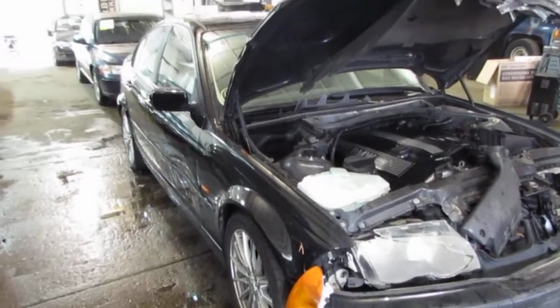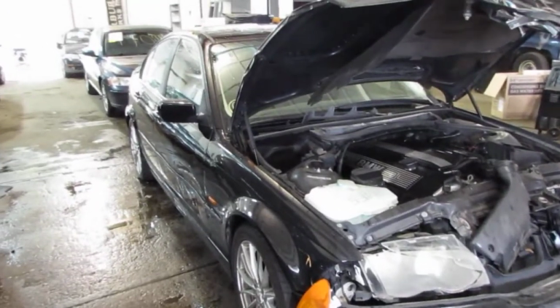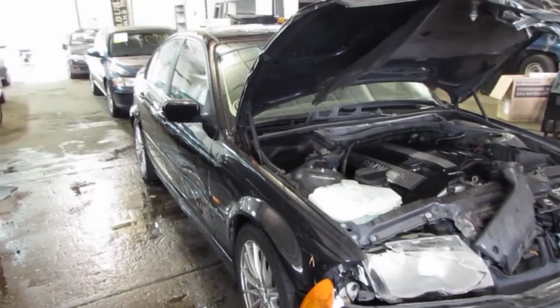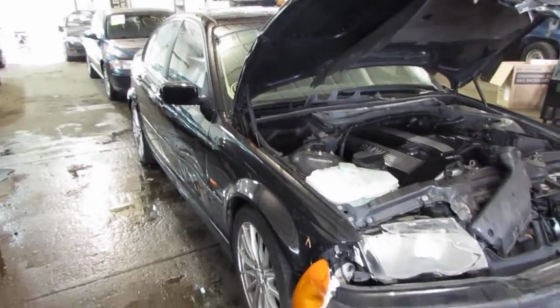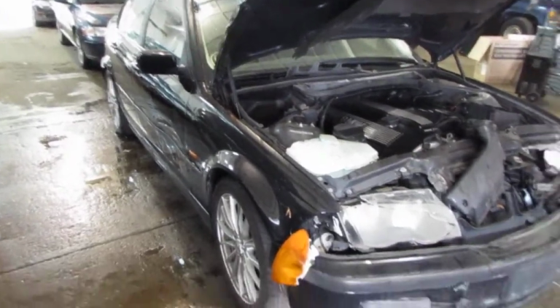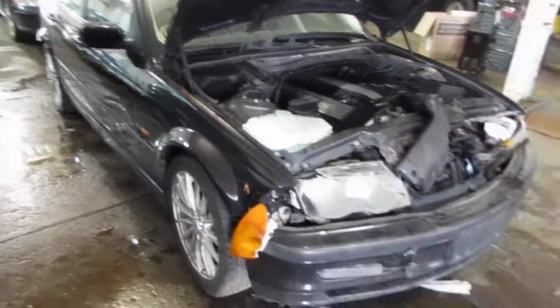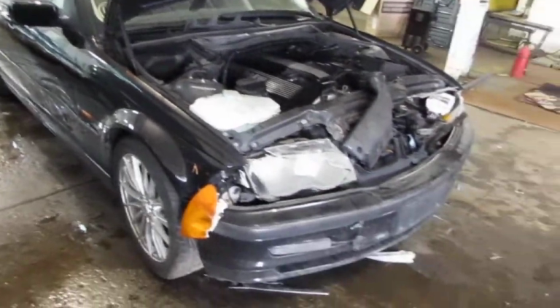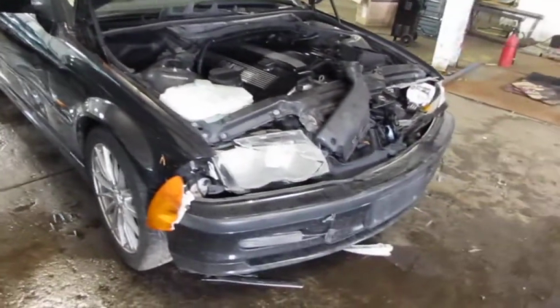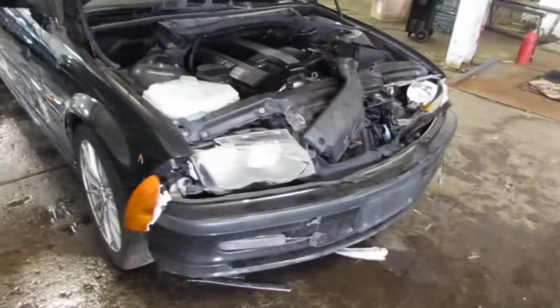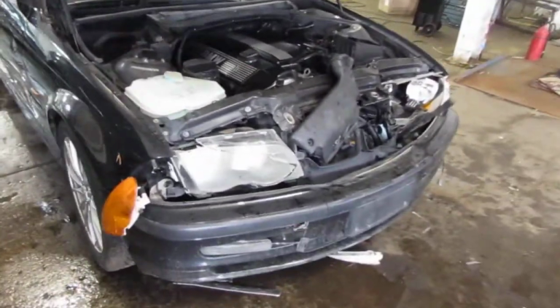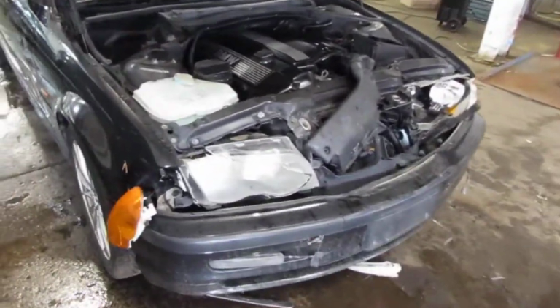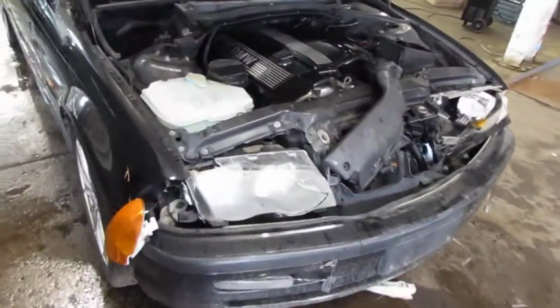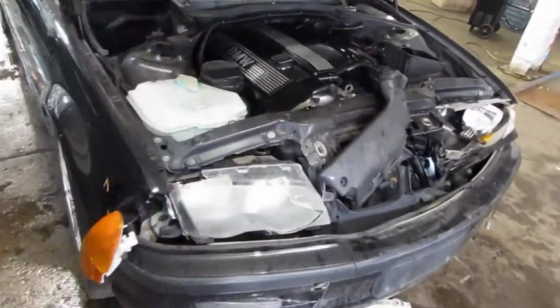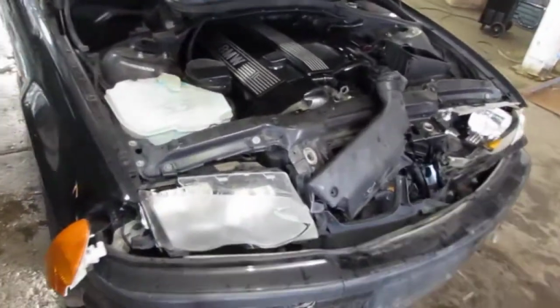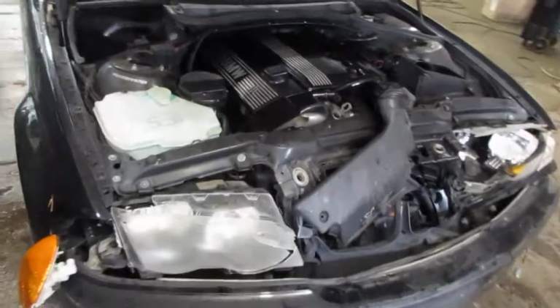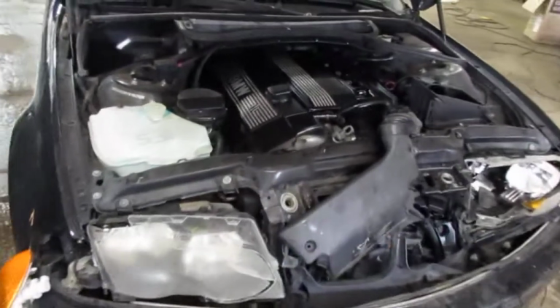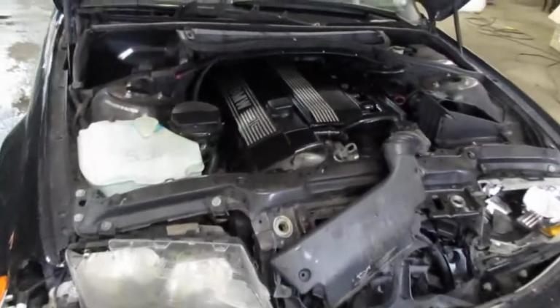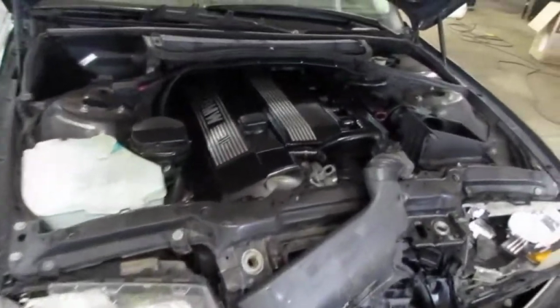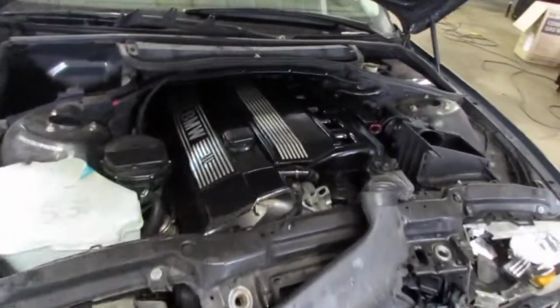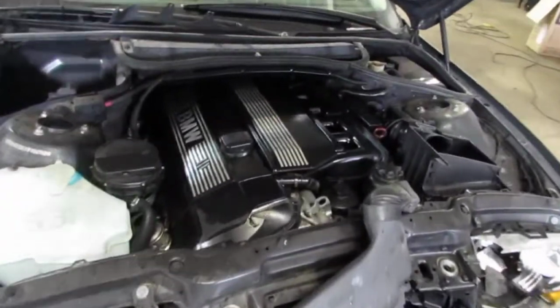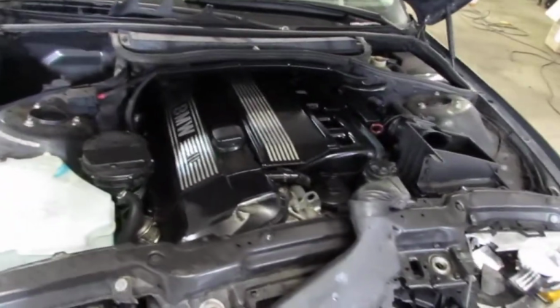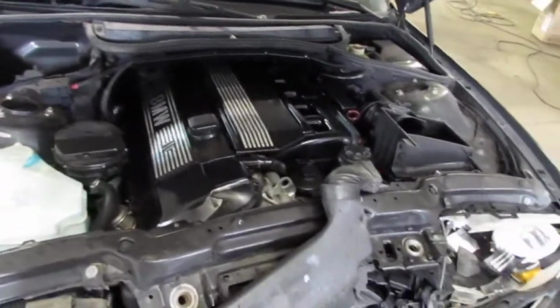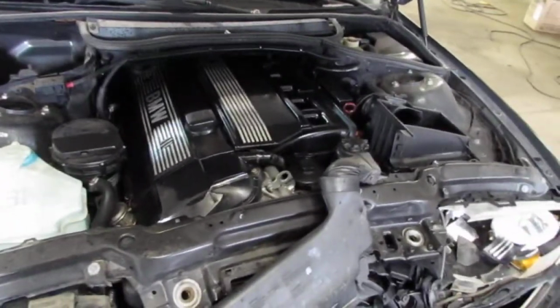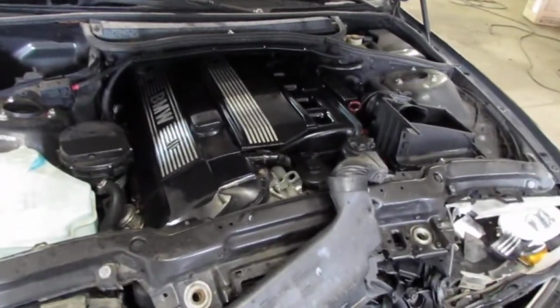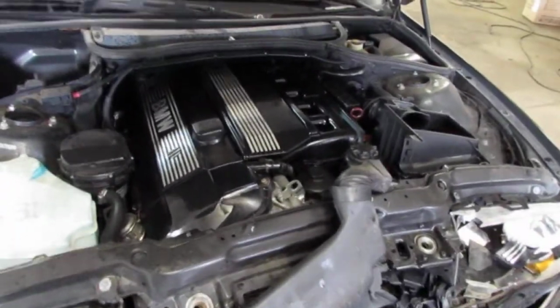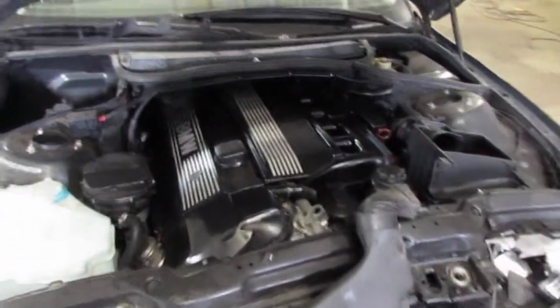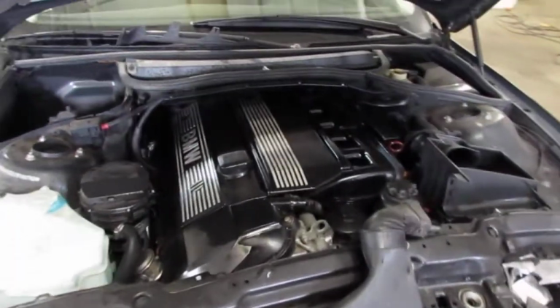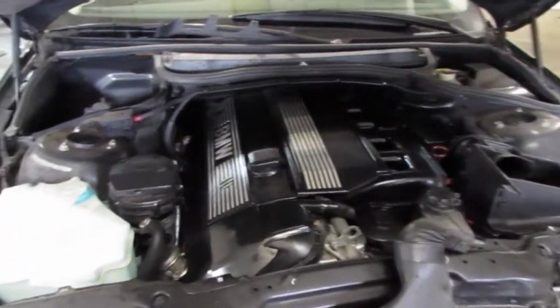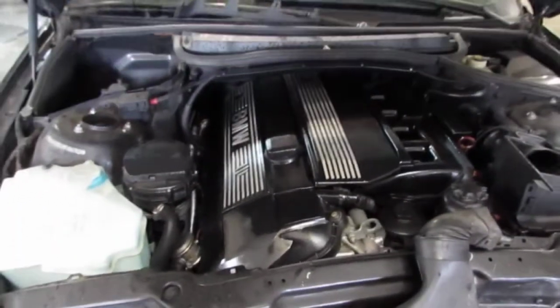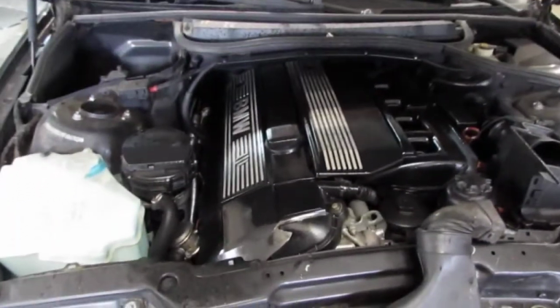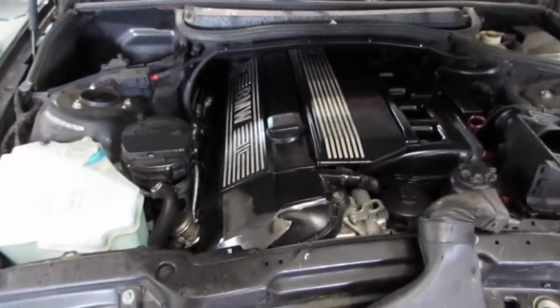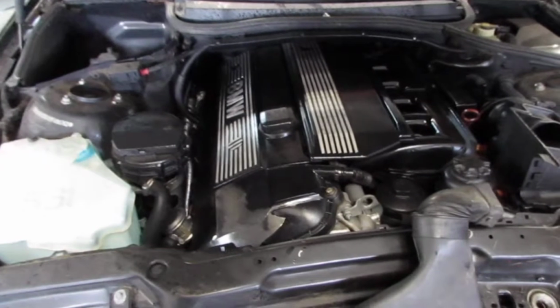Good morning and welcome to Tom's Foreign Auto Parts video portion of our inventory. Here we have a 2001 BMW 325 CI.